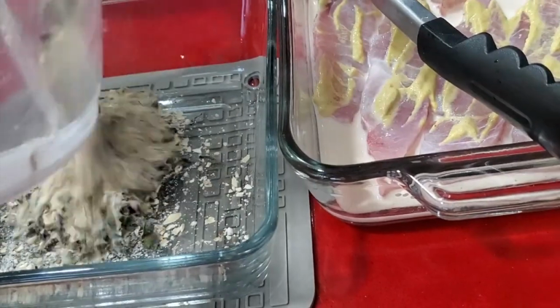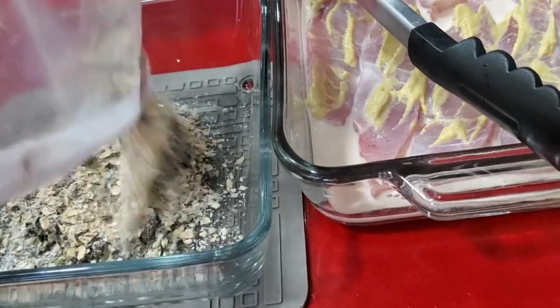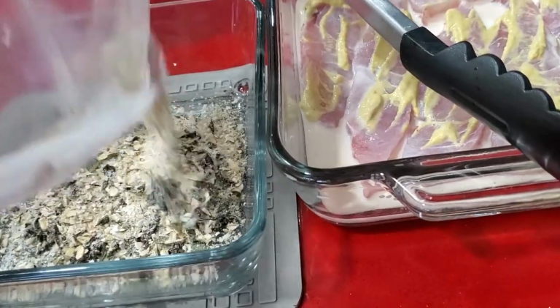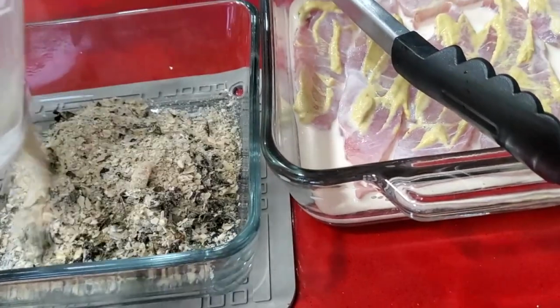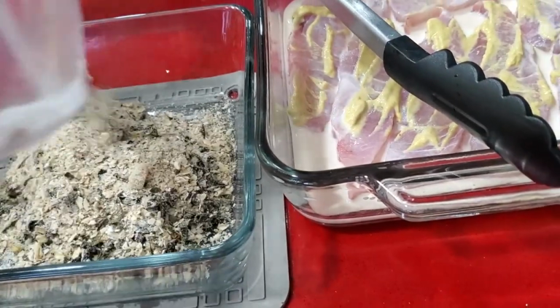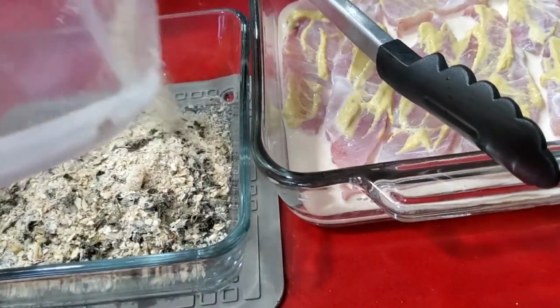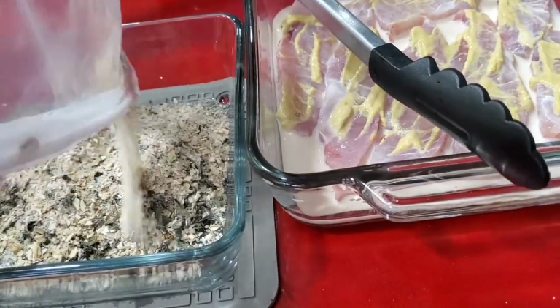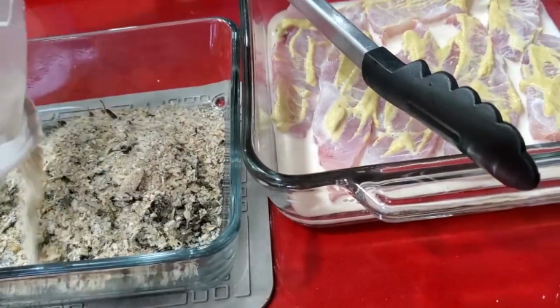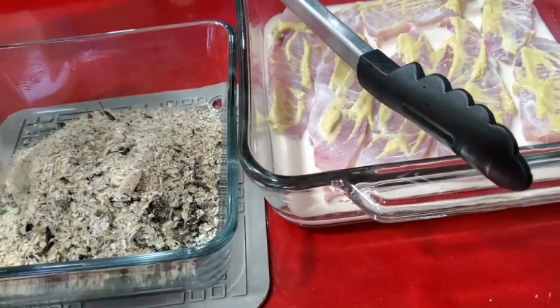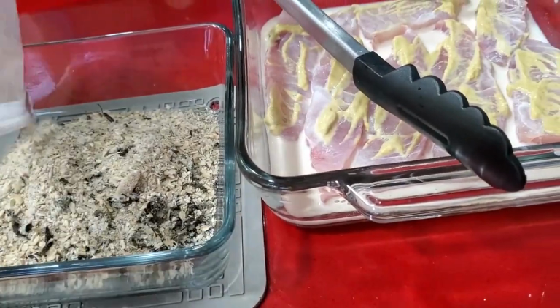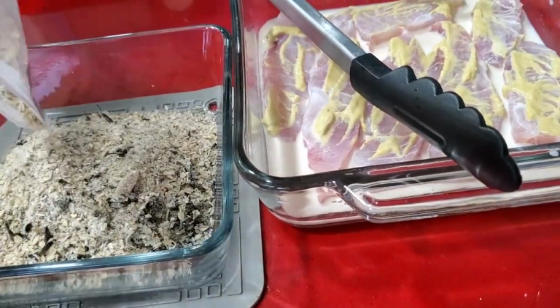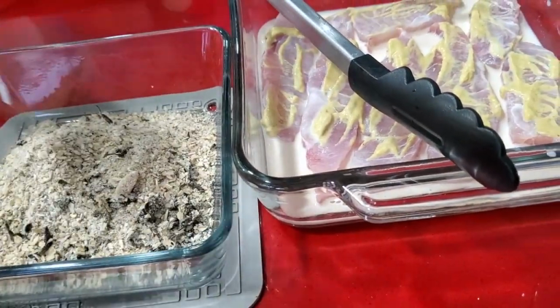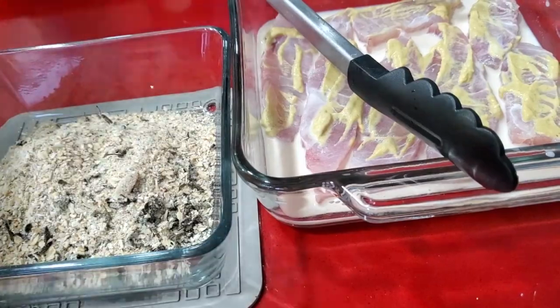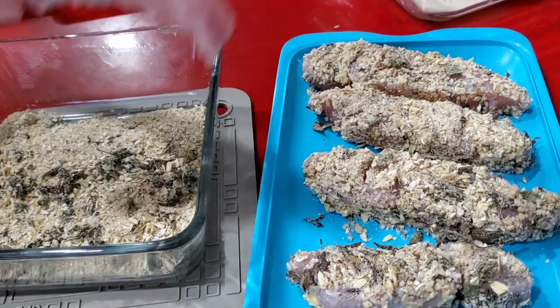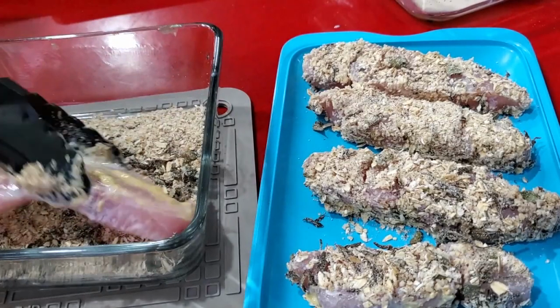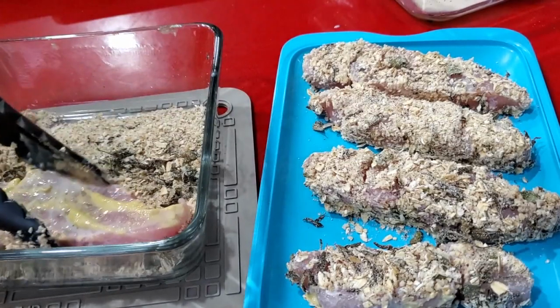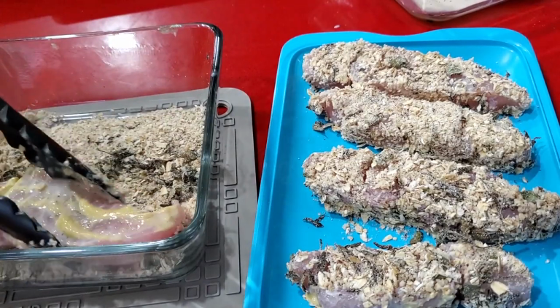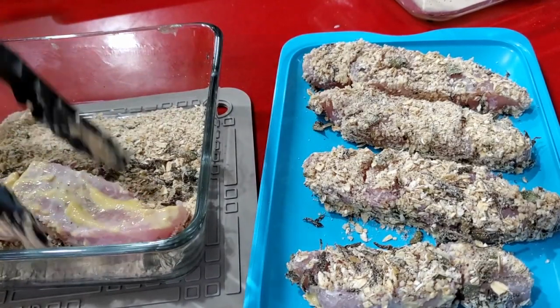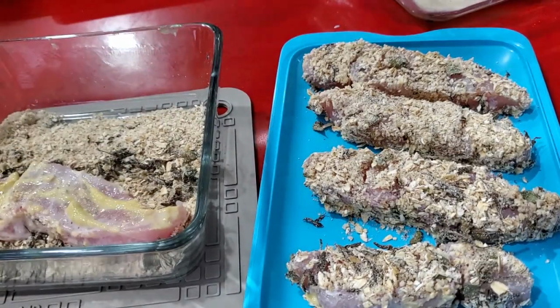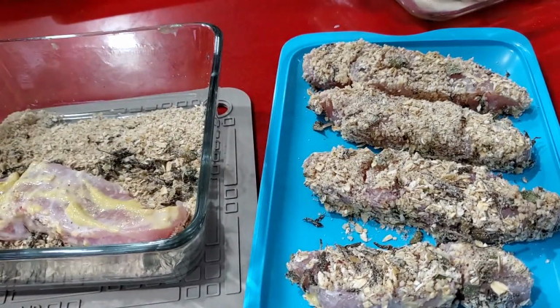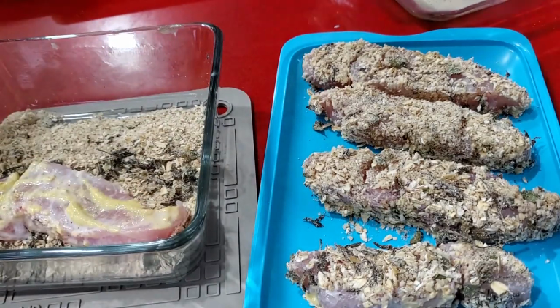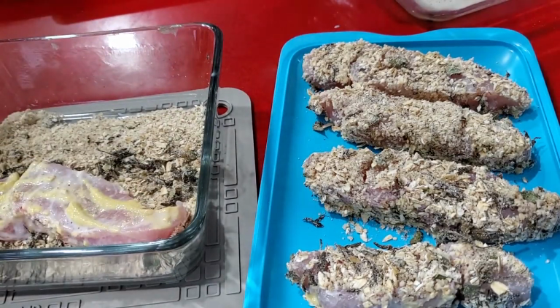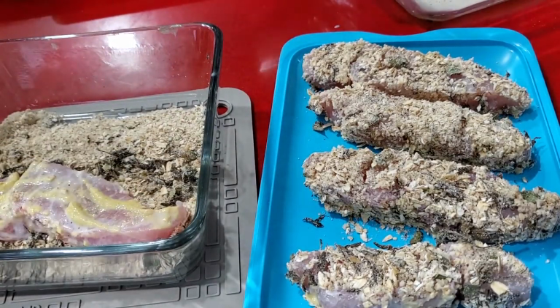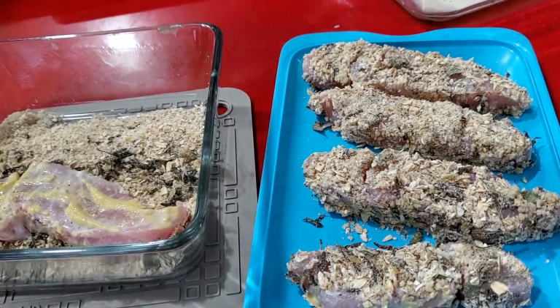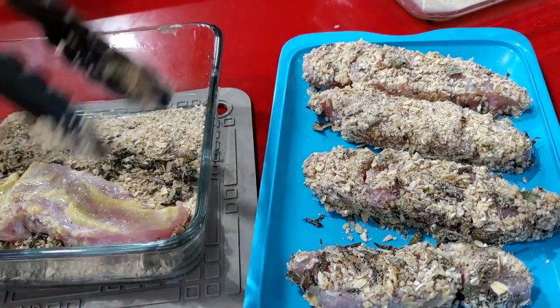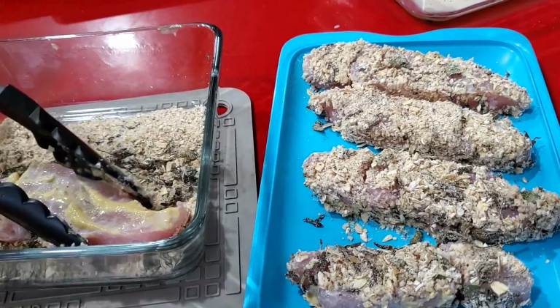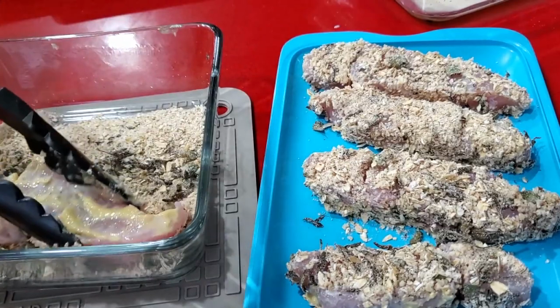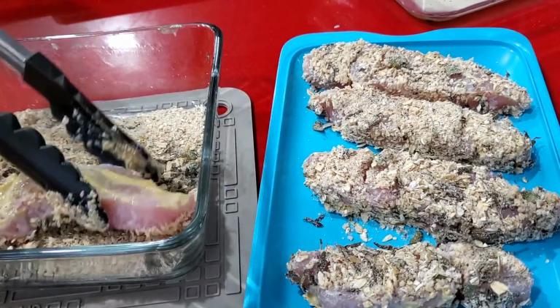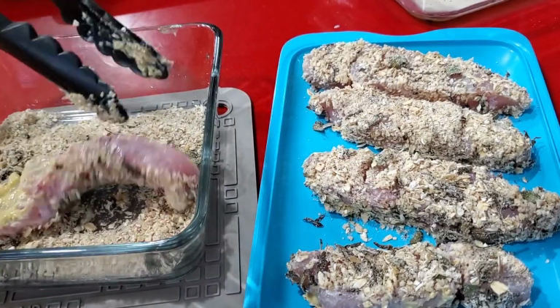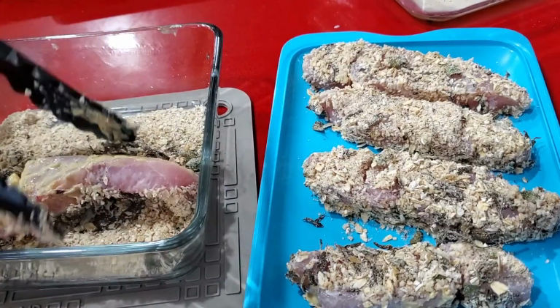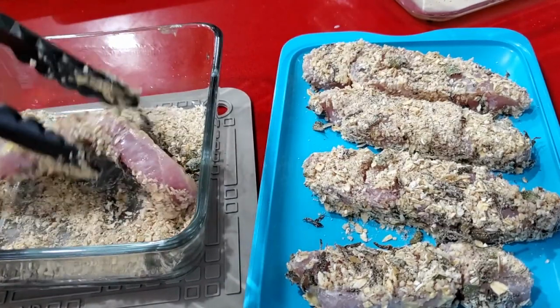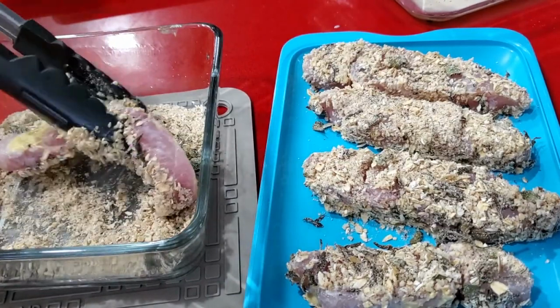Now we're gonna add a breading mix. It is basically one part oats, half a part of almond meal or hazelnut meal, and a quarter part of parmesan.